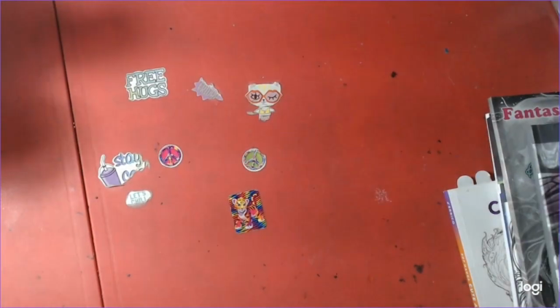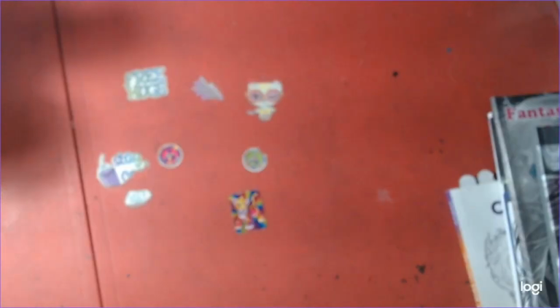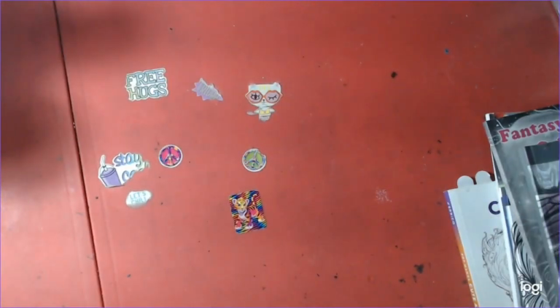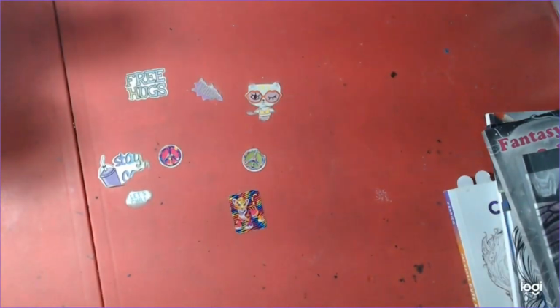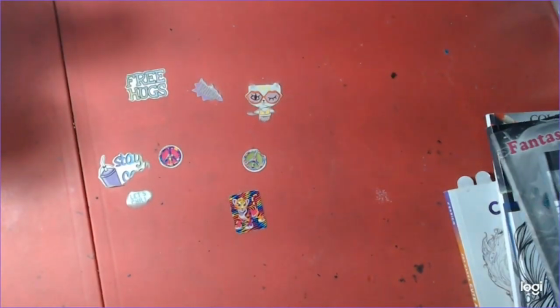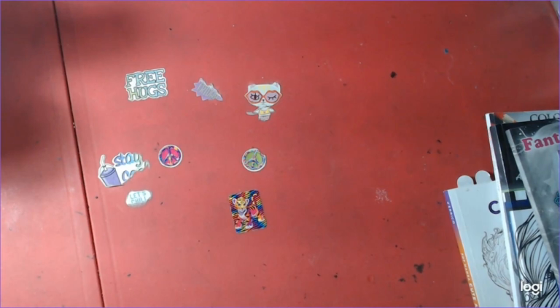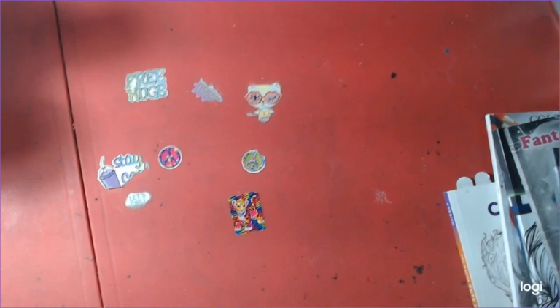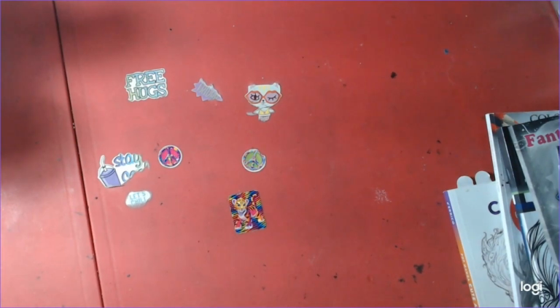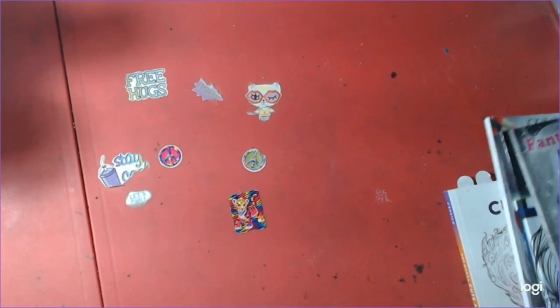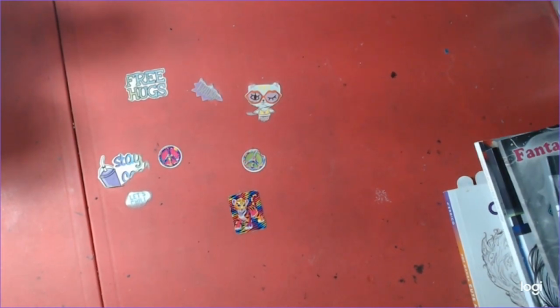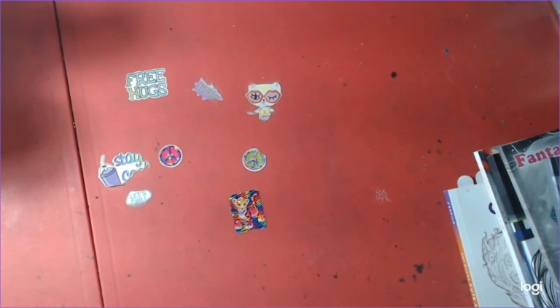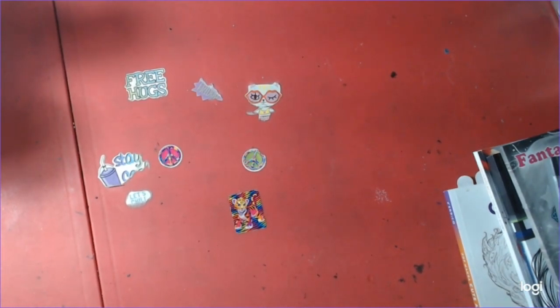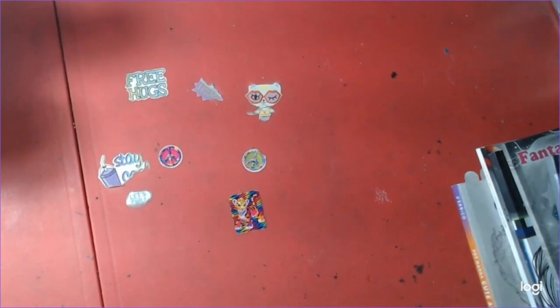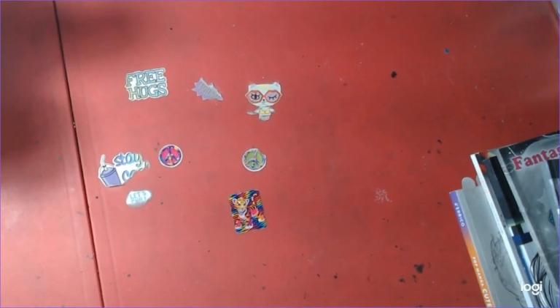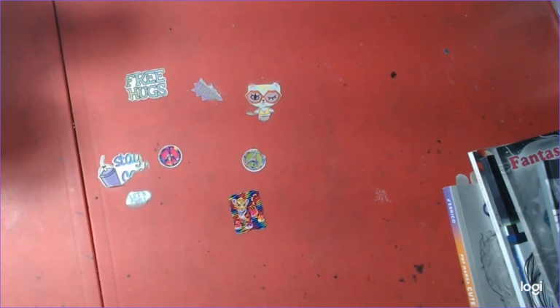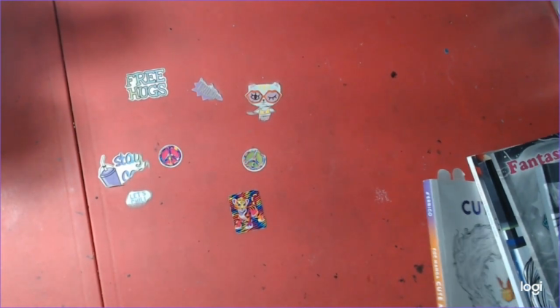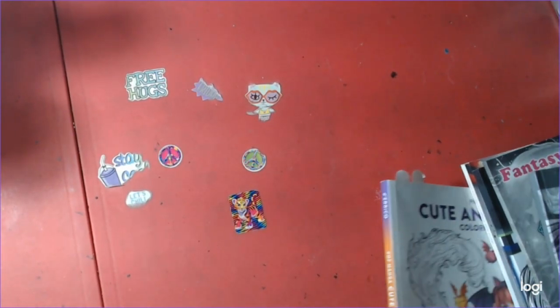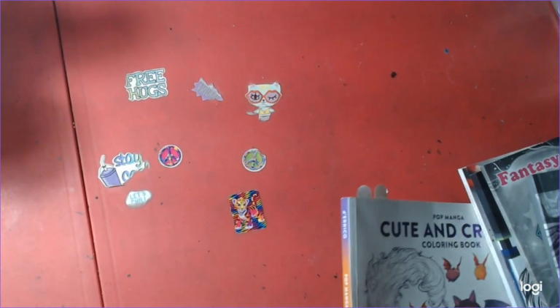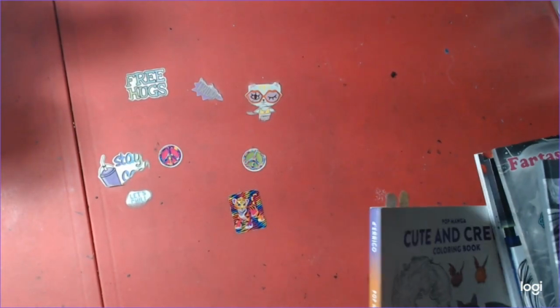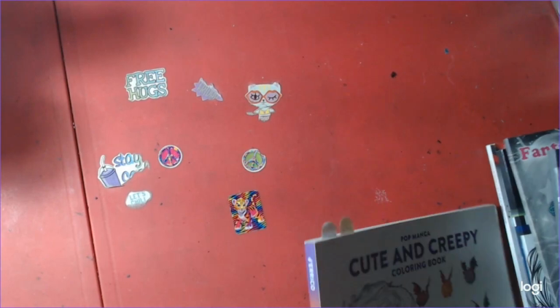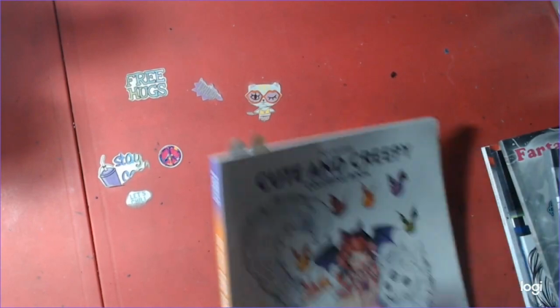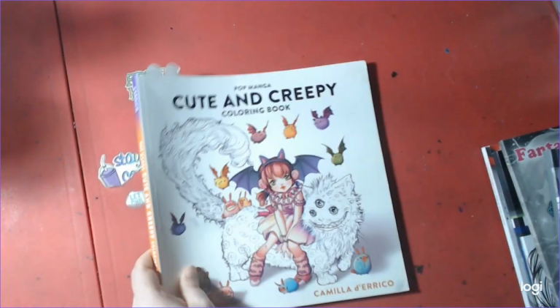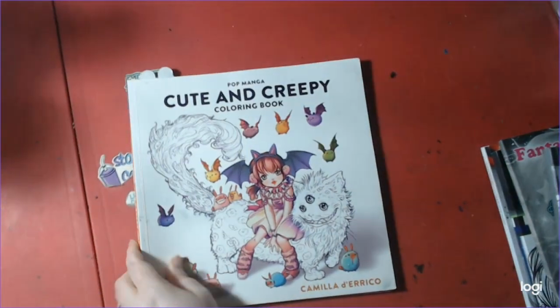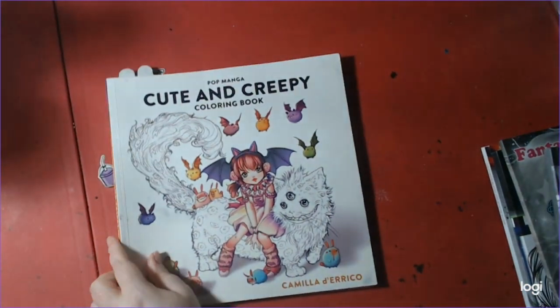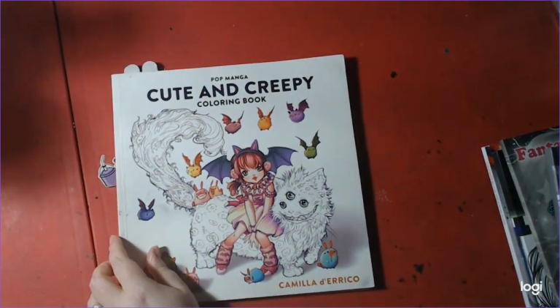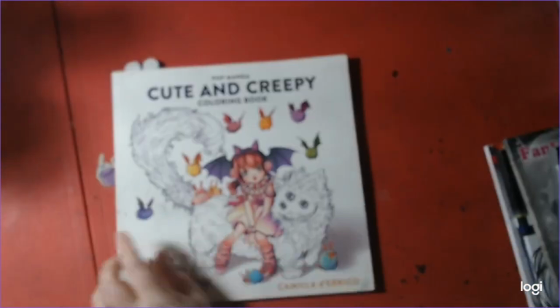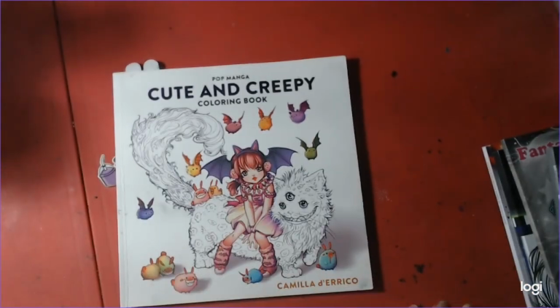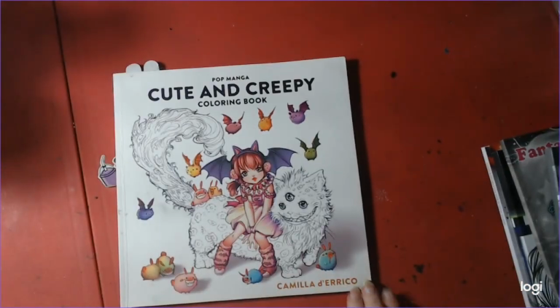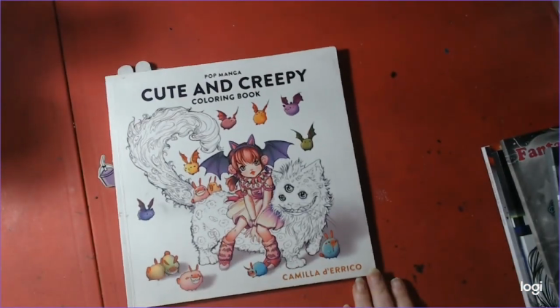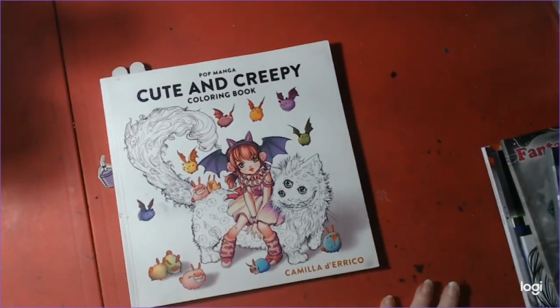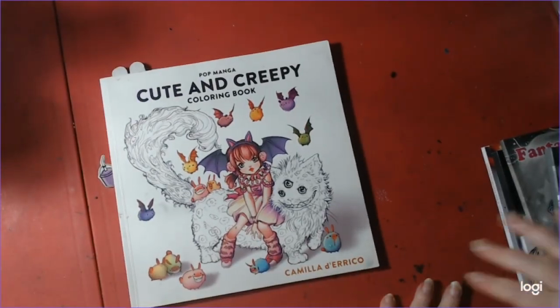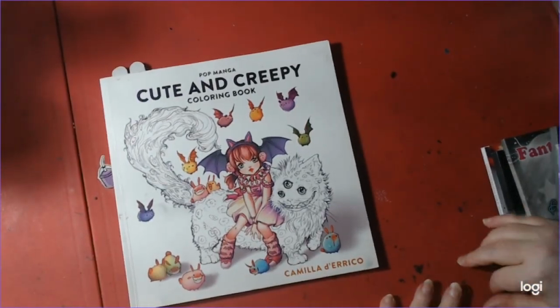We only have one more book, guys. One more book. We didn't do much in September. This is Cute and Creepy Coloring Book by Carmela Derrico.